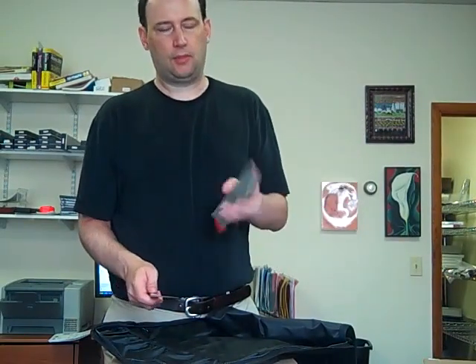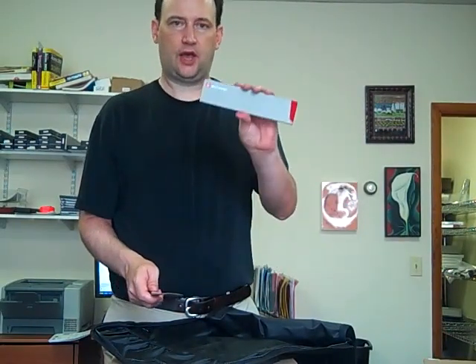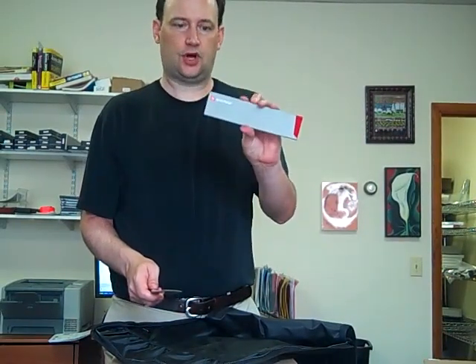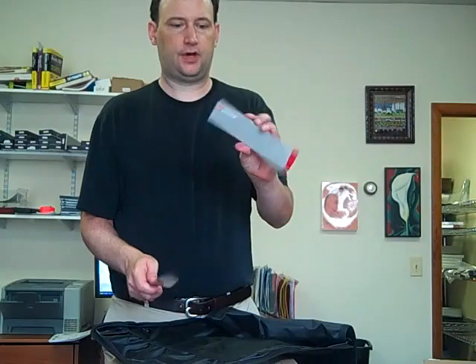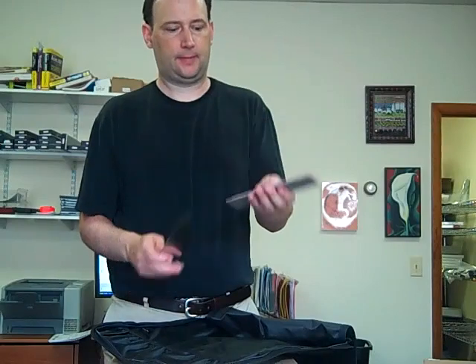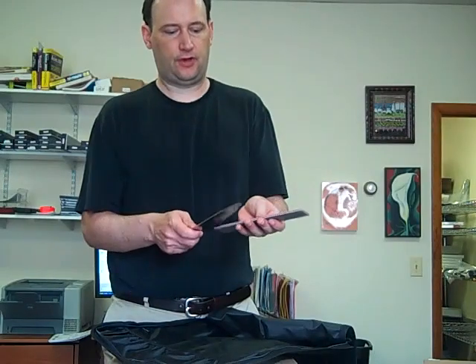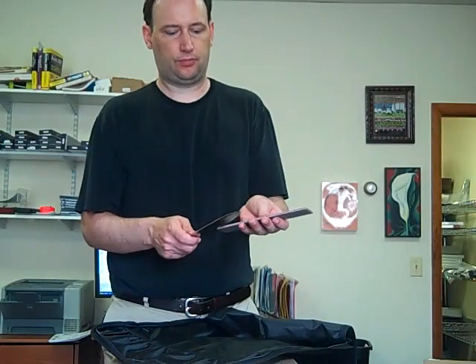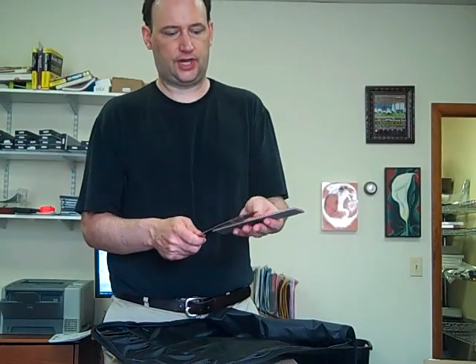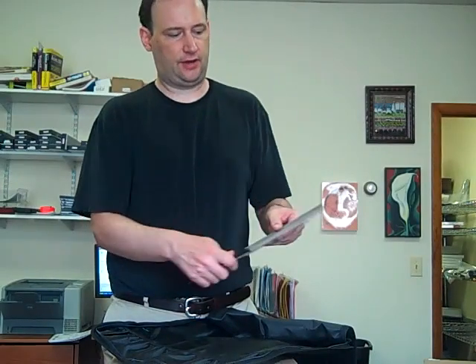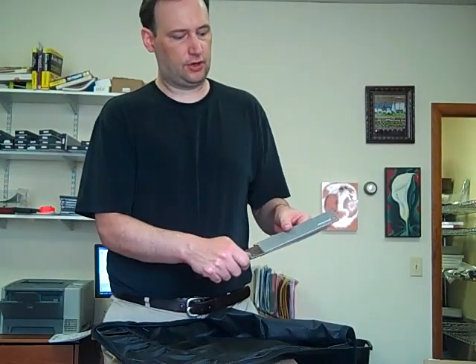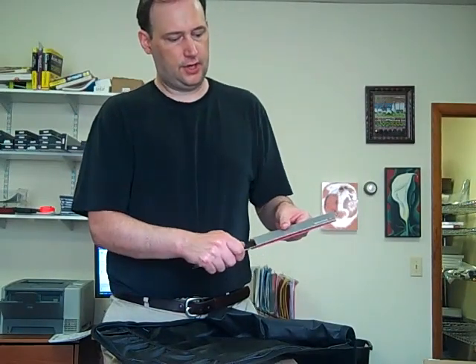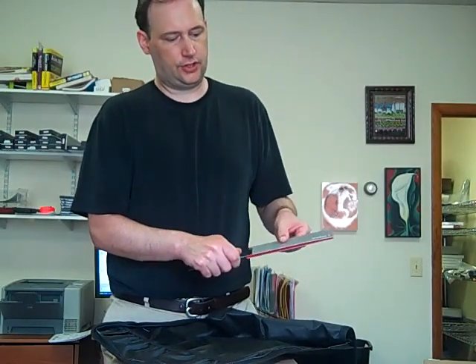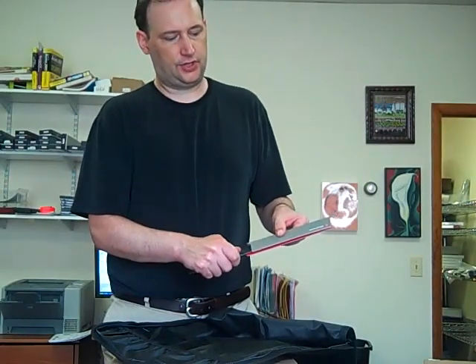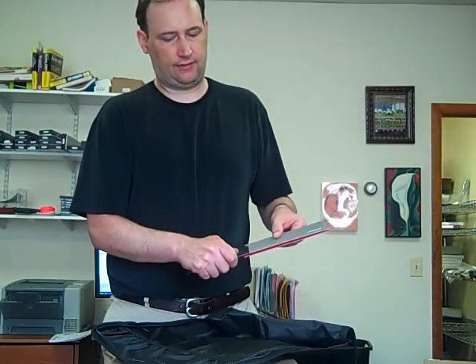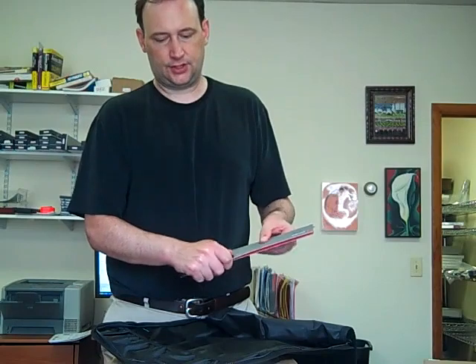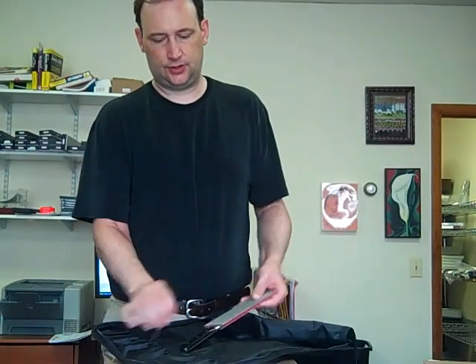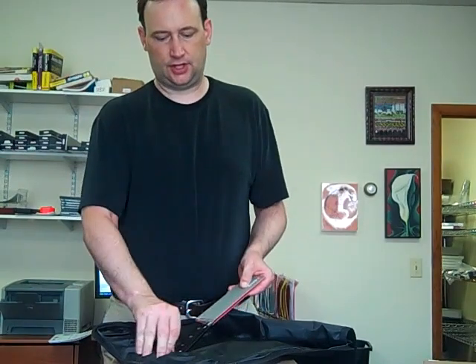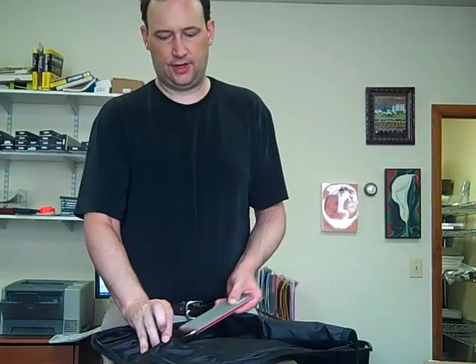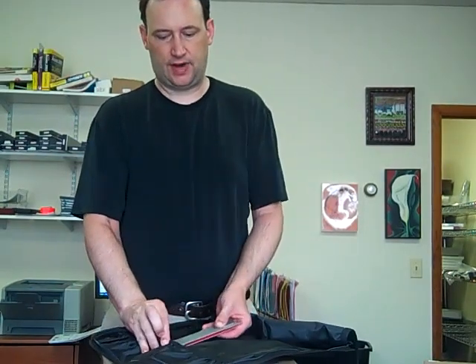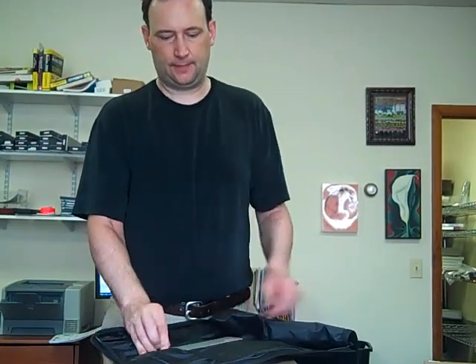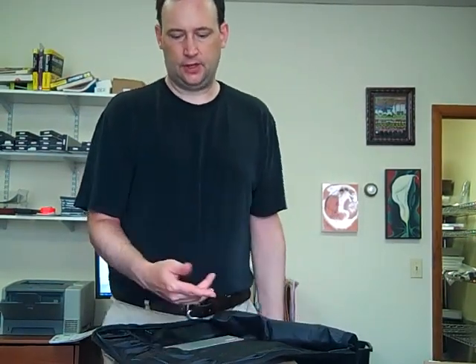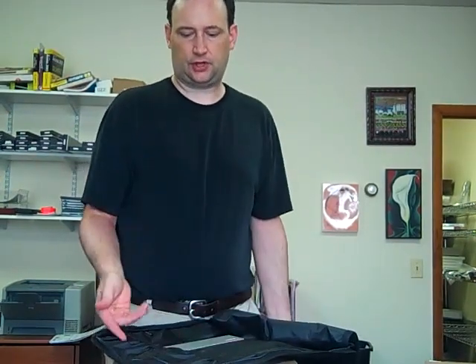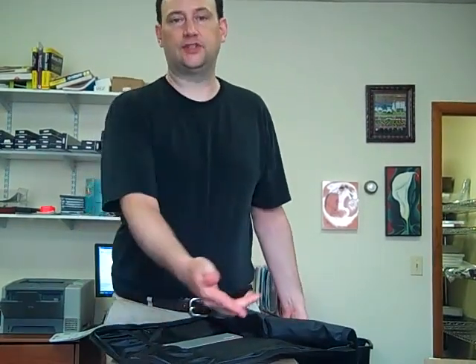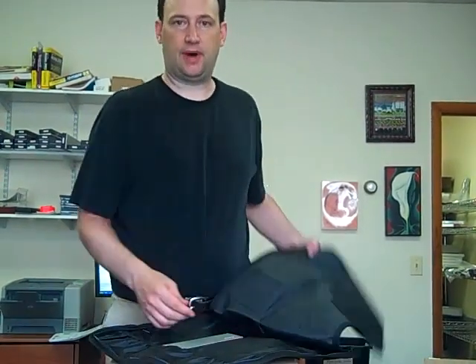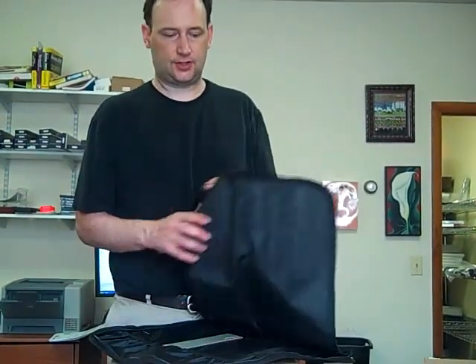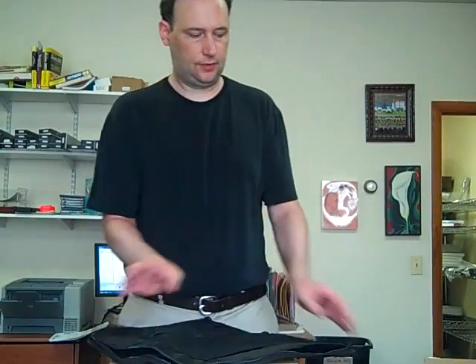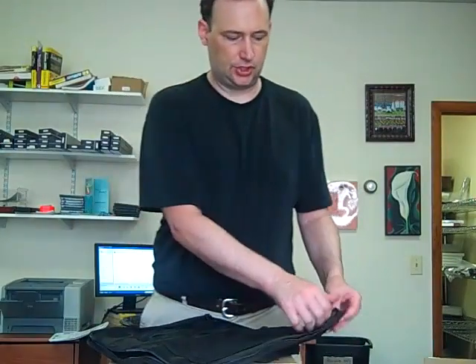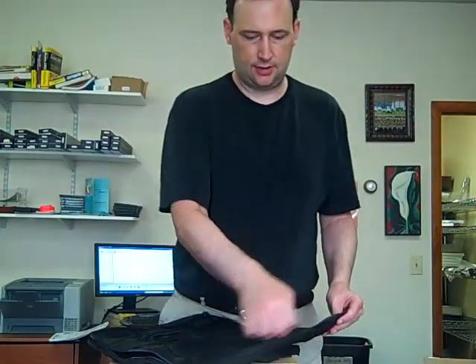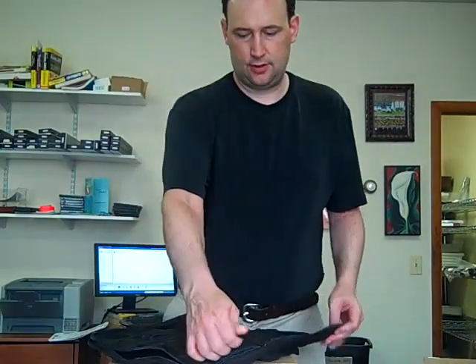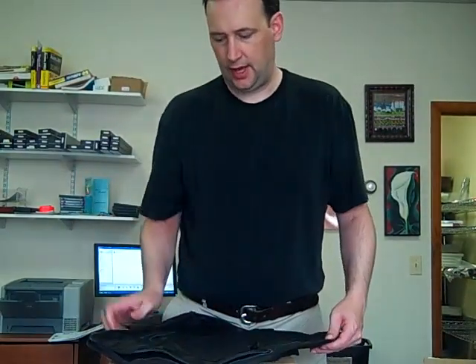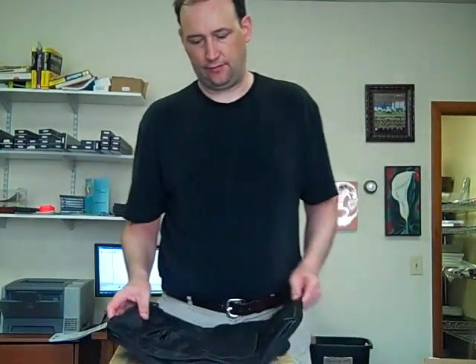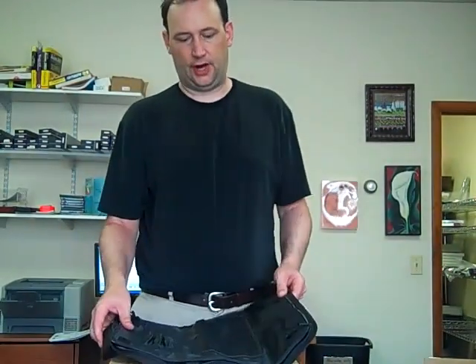I'm using a Wusthof felt-protected knife cover, and you just put this on the knife like this, then stick the knife into the pocket. This particular one has eight pockets. You zip it shut, and then you fold it up.